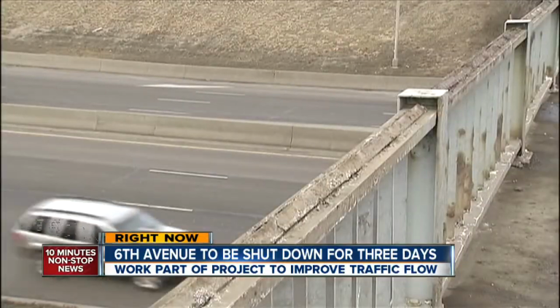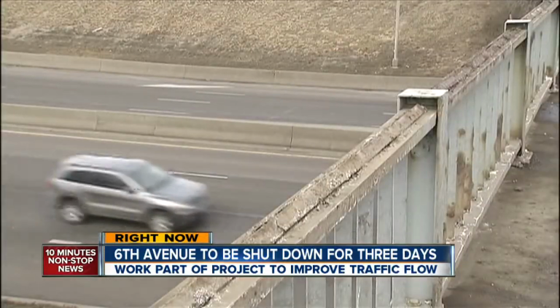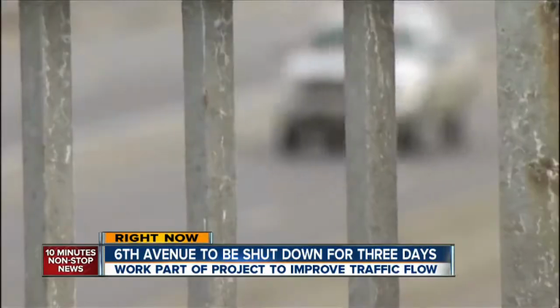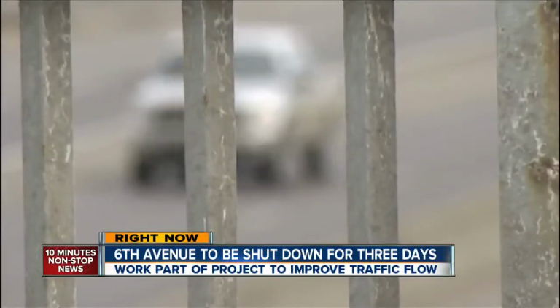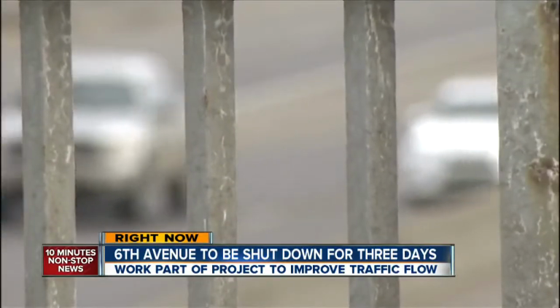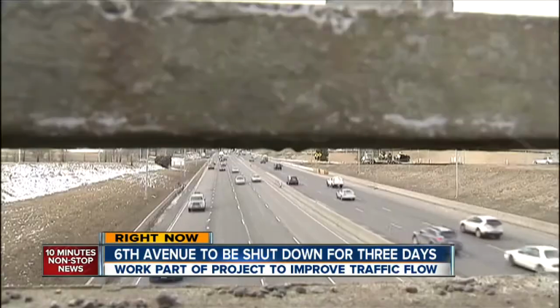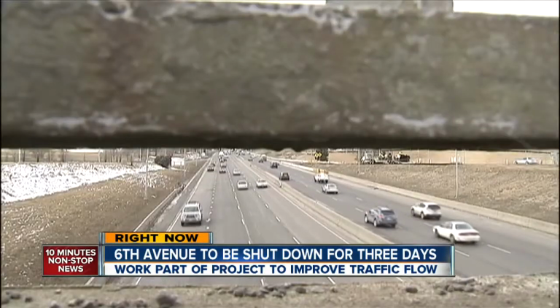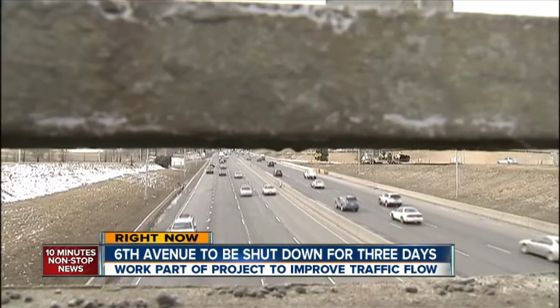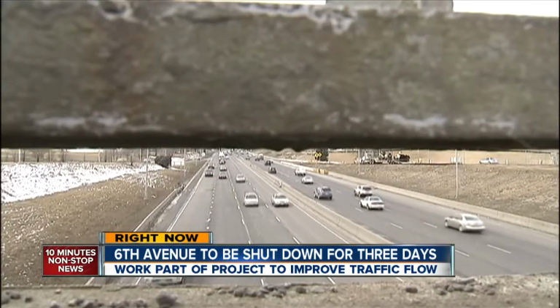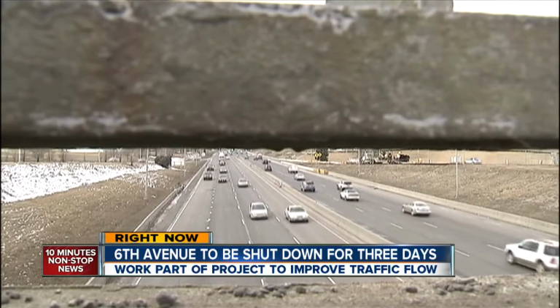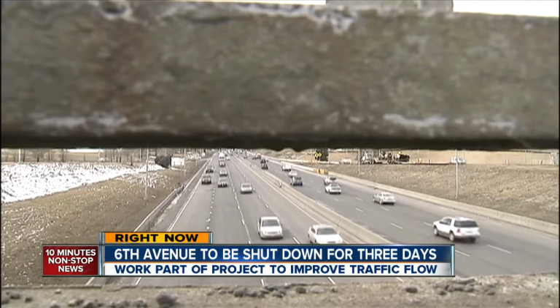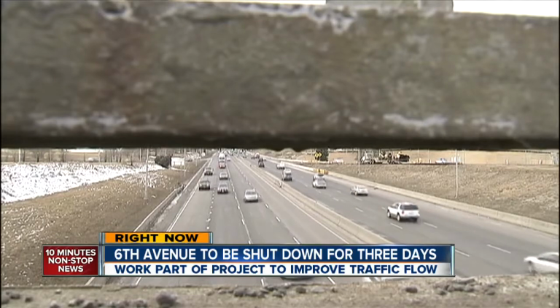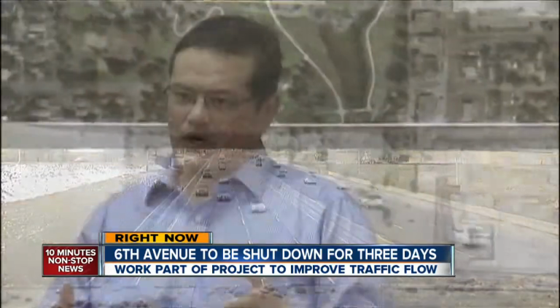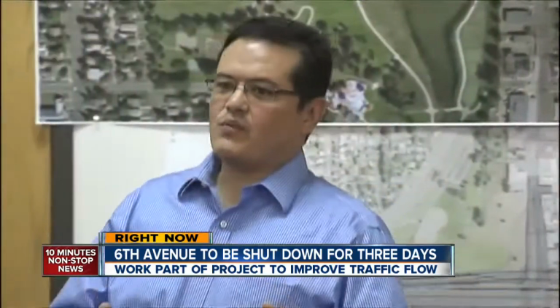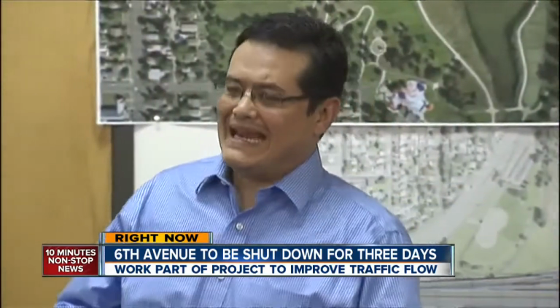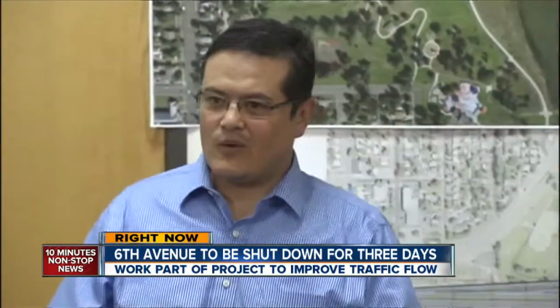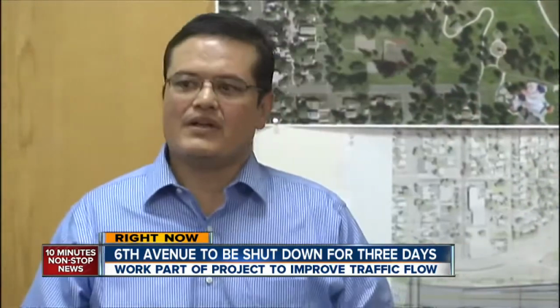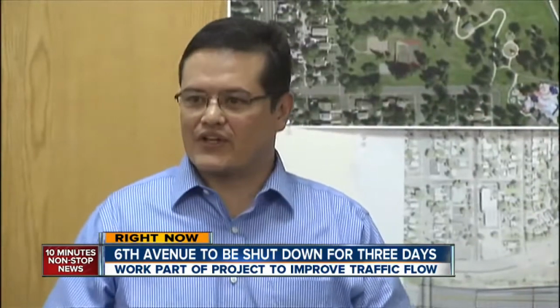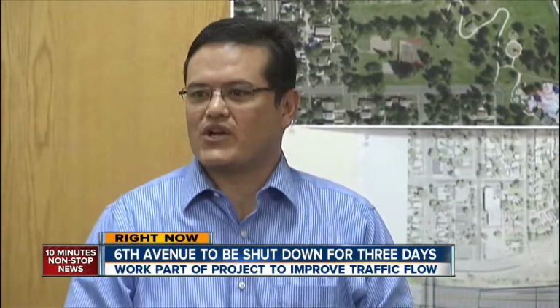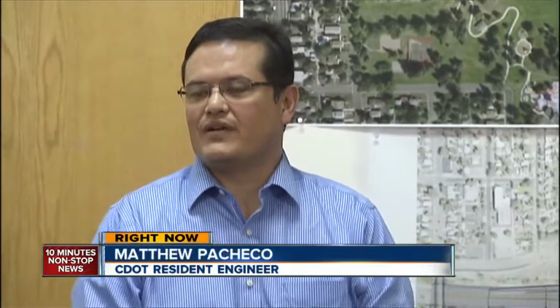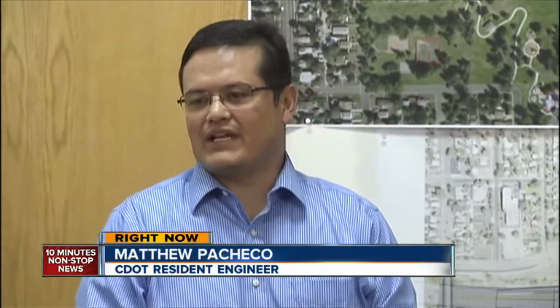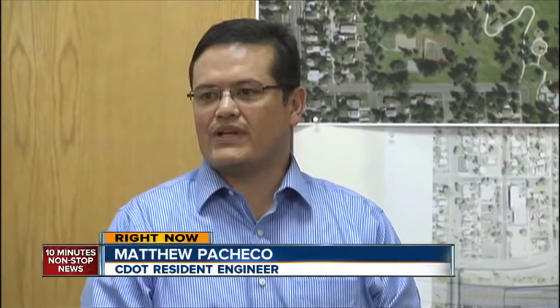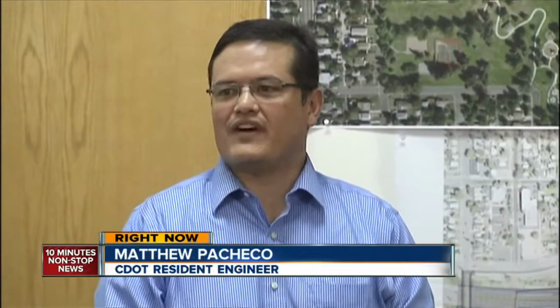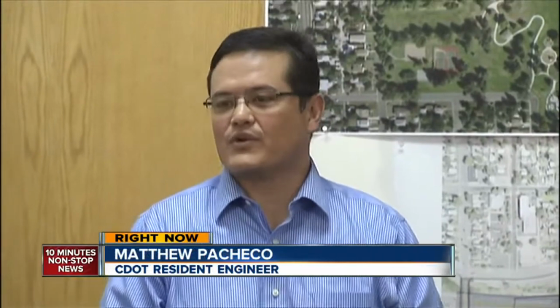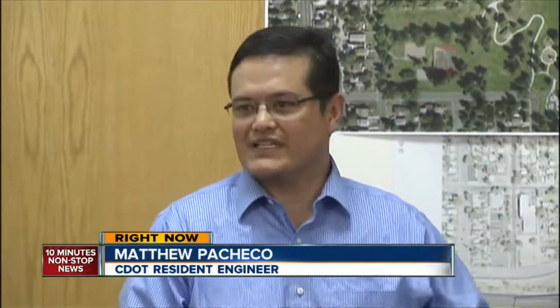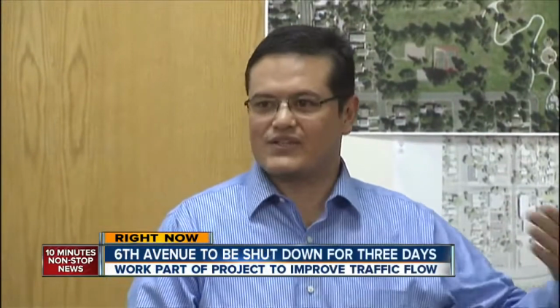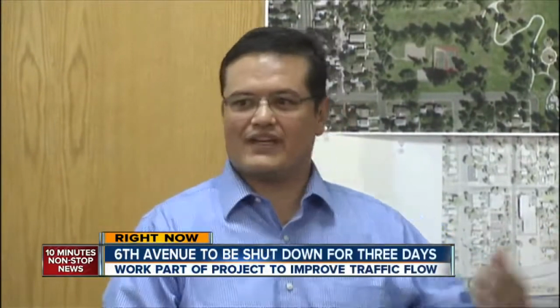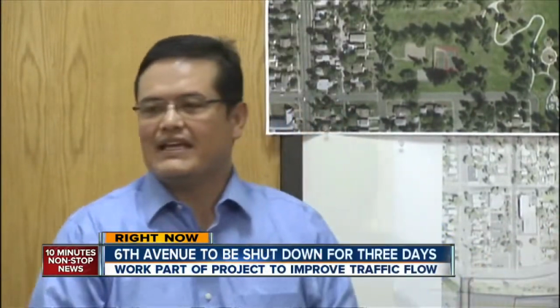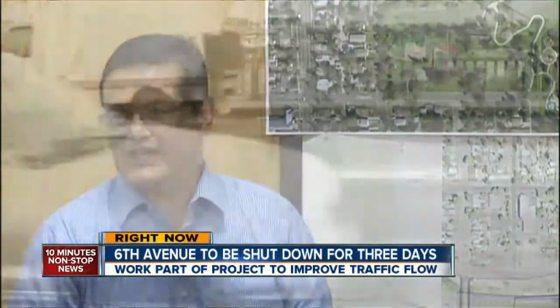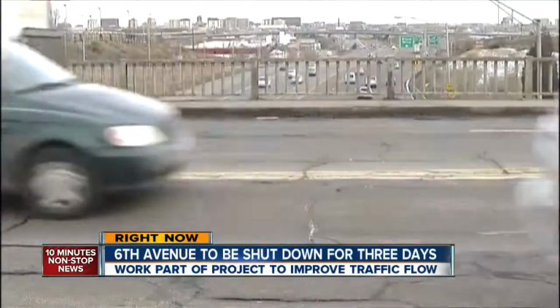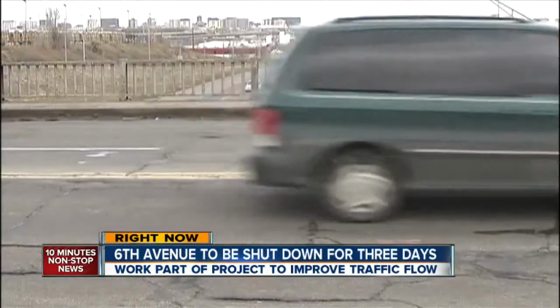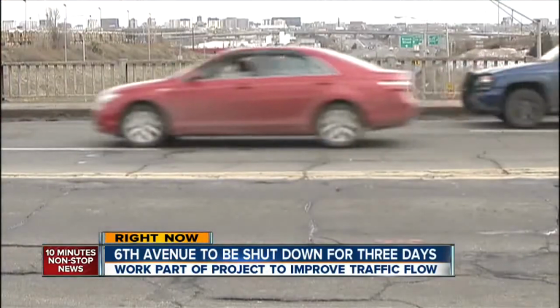Every day, 140,000 cars drive this small stretch of 6th Avenue. It may work somewhat now with the current traffic loading, but in 2035, when we're starting to see traffic increase, it's going to fail miserably.